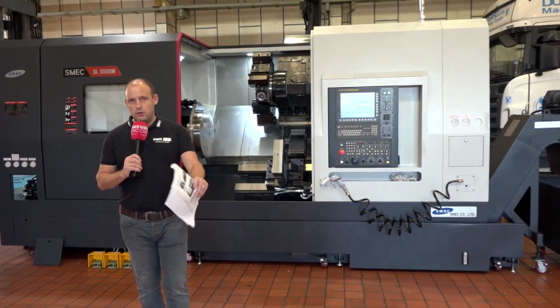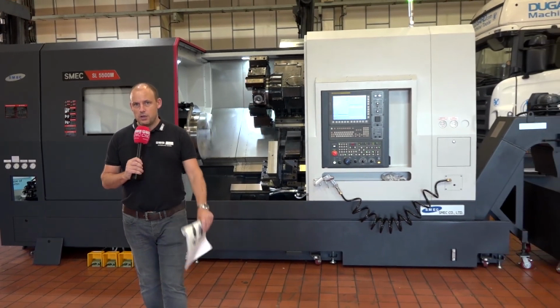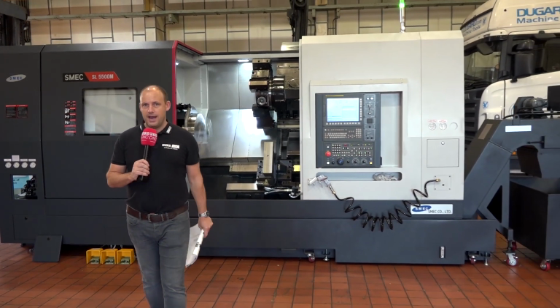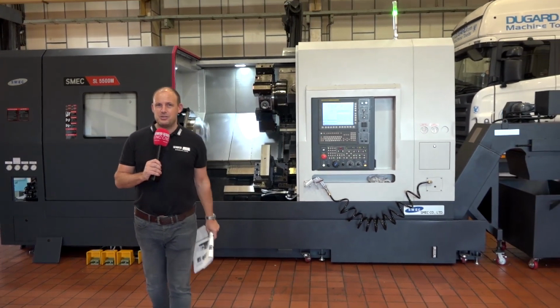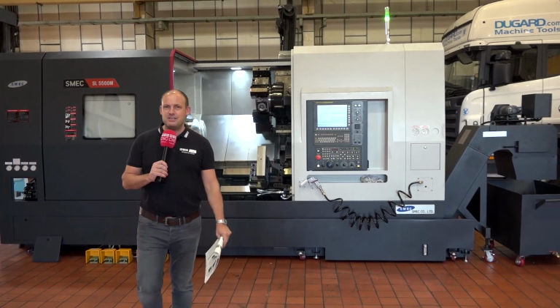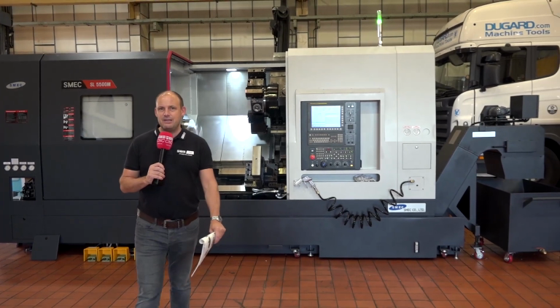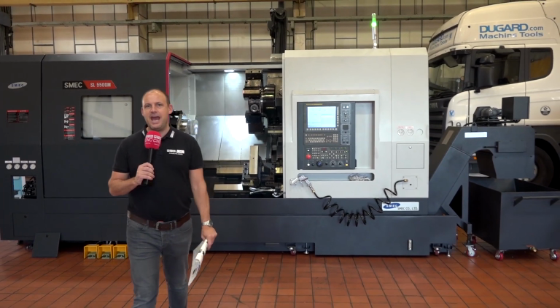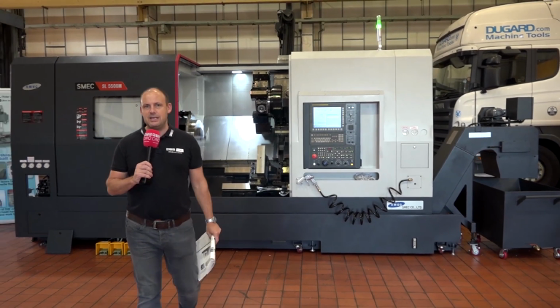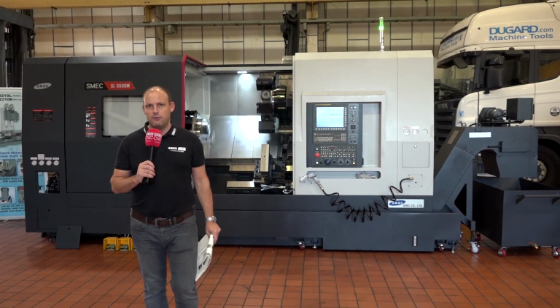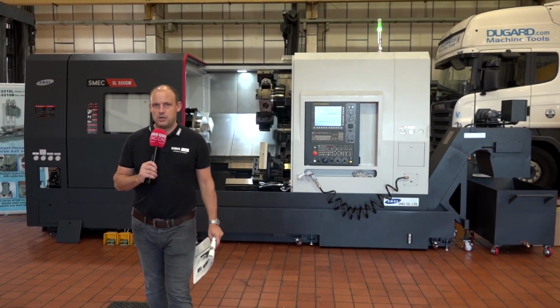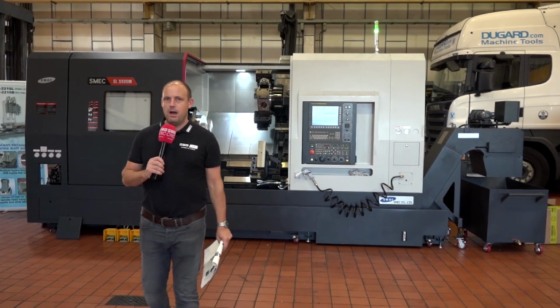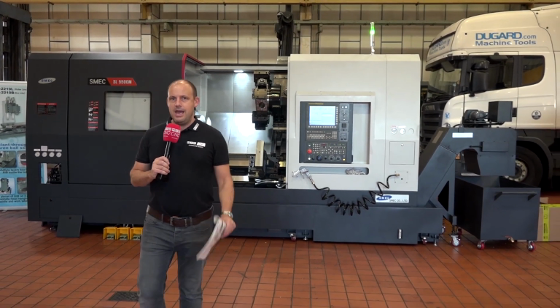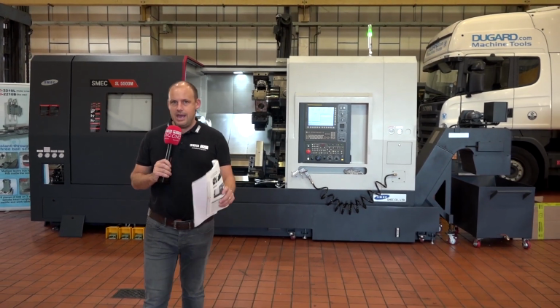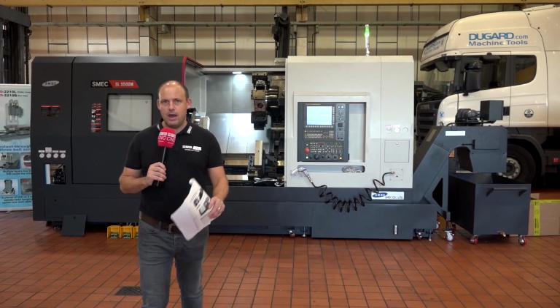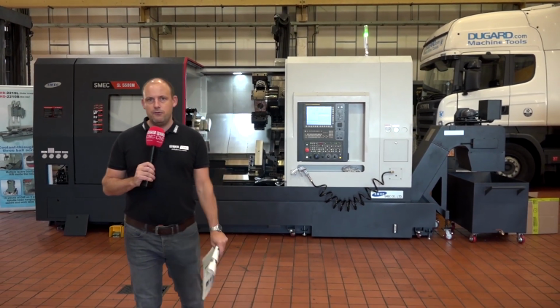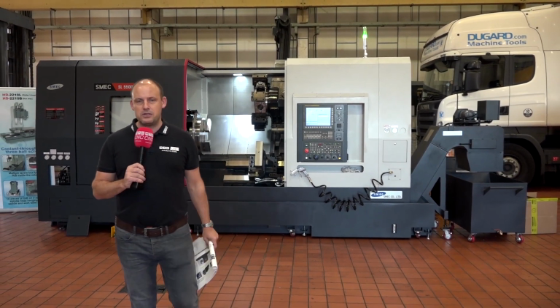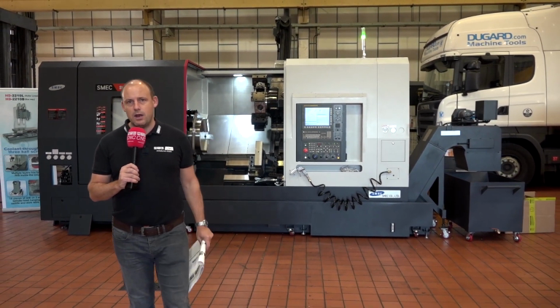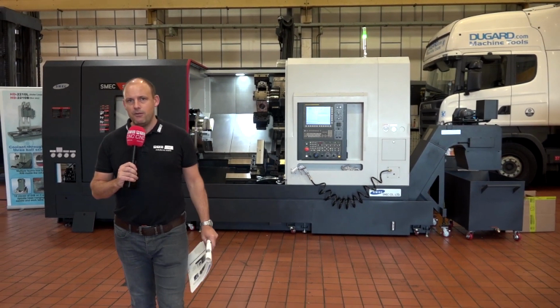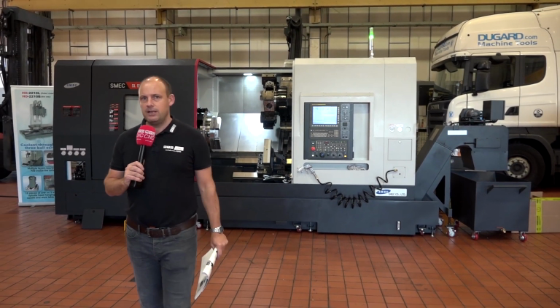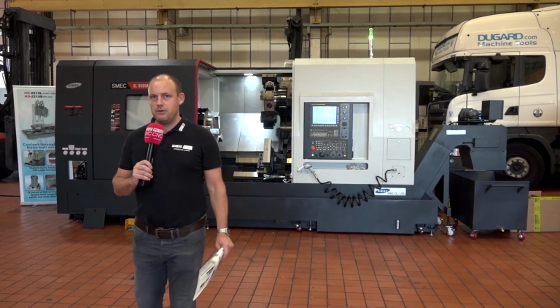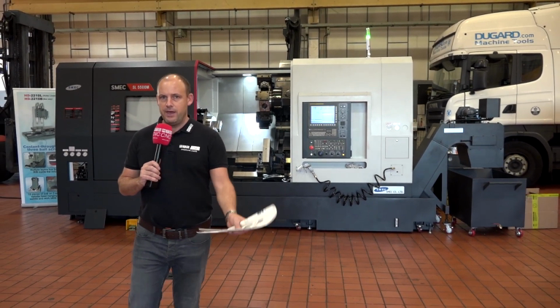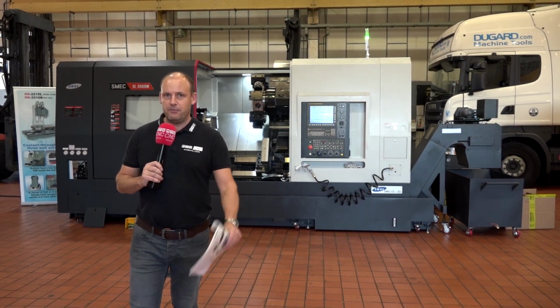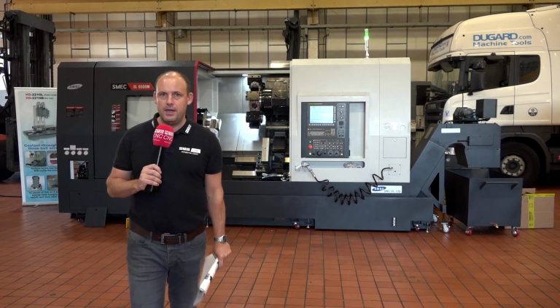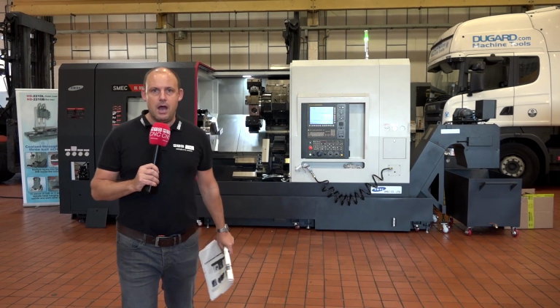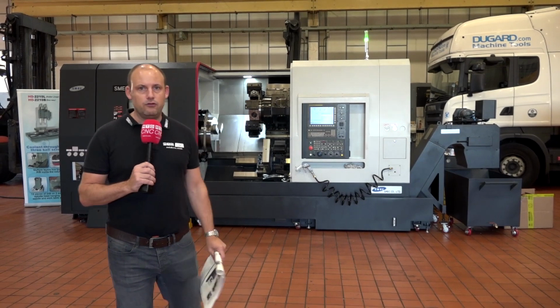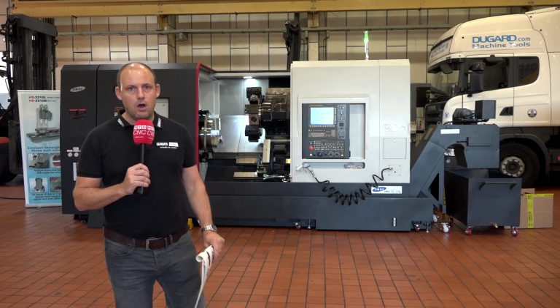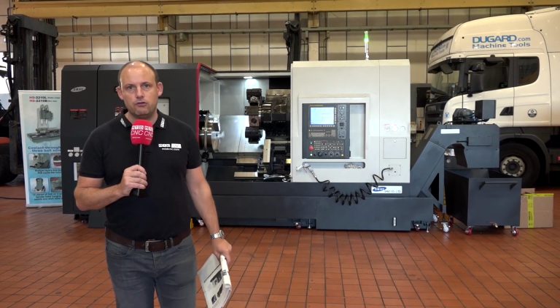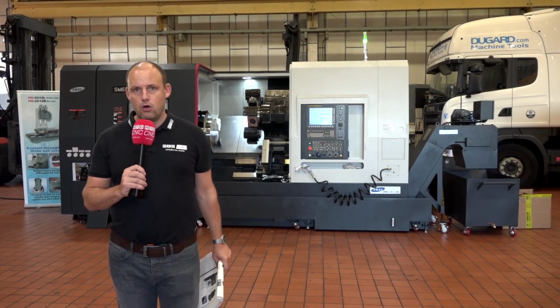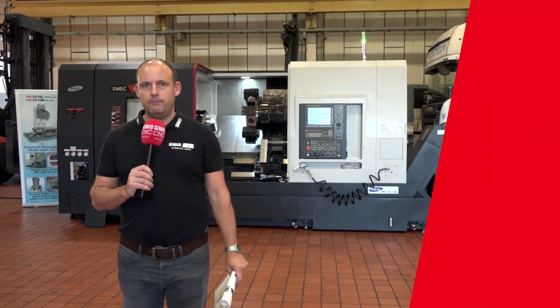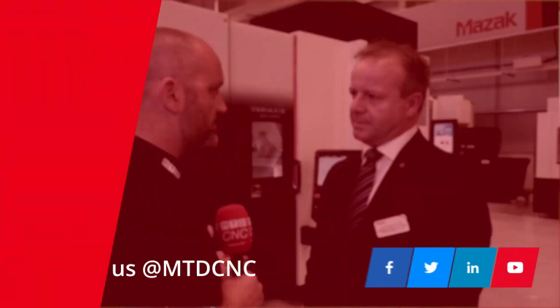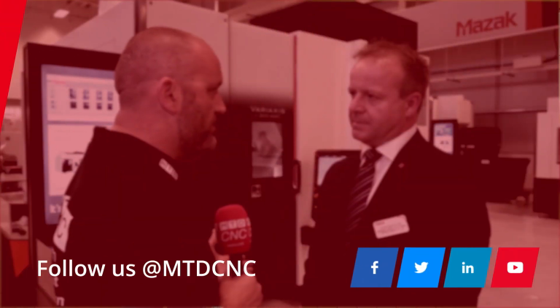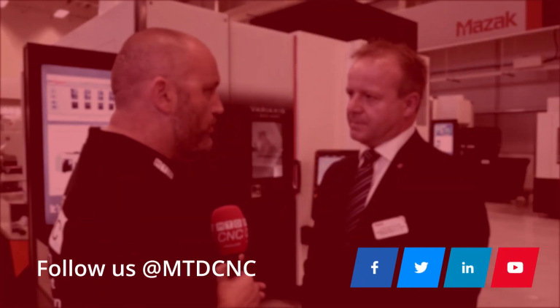Dugard's open house, 17th and 18th of October, here in Hove. You can sign up on their website at dugard.com. See you next time.